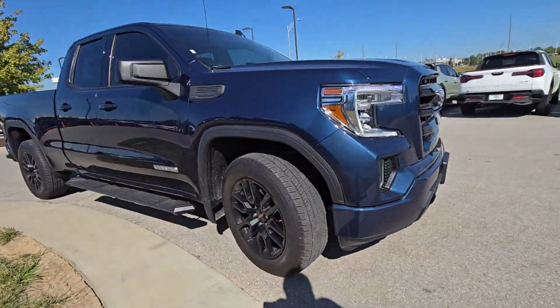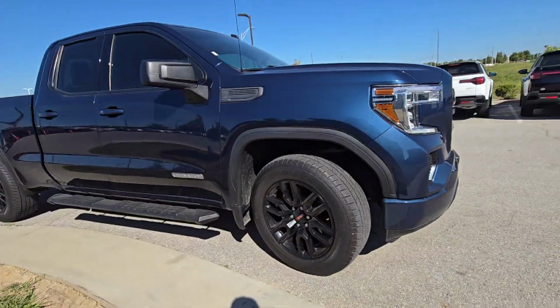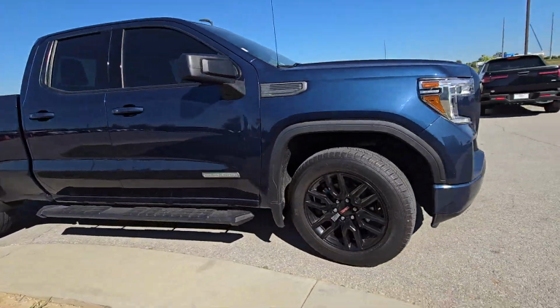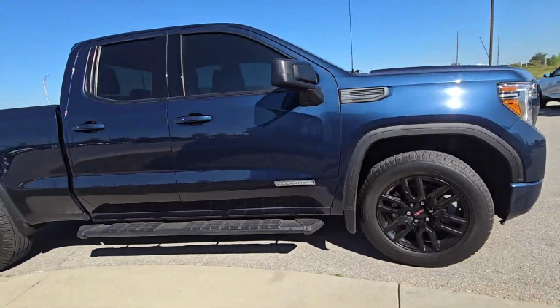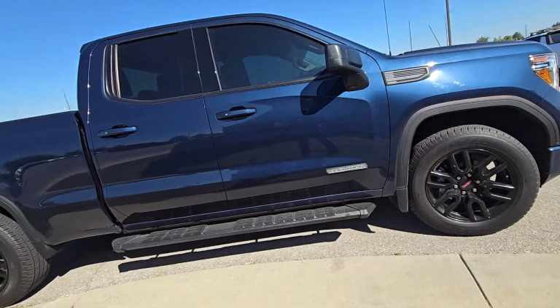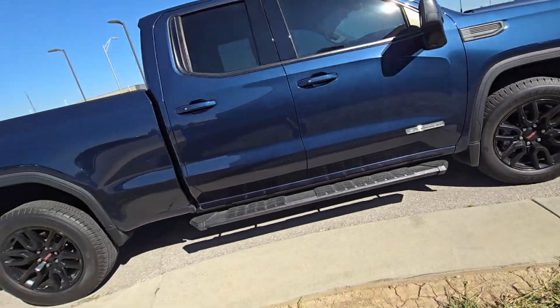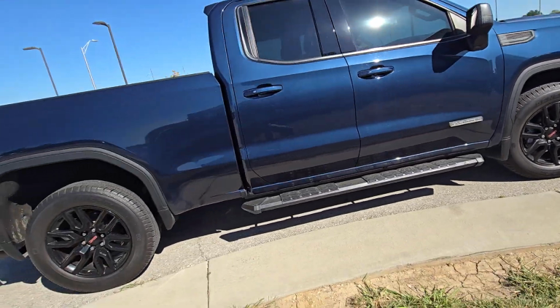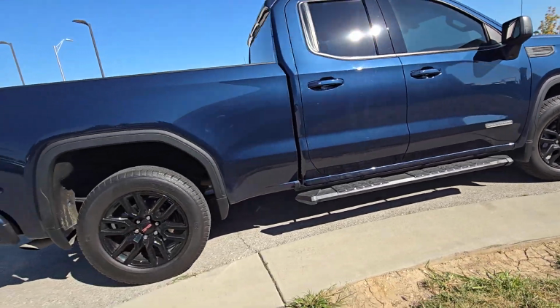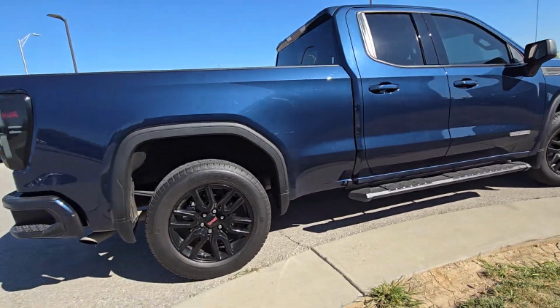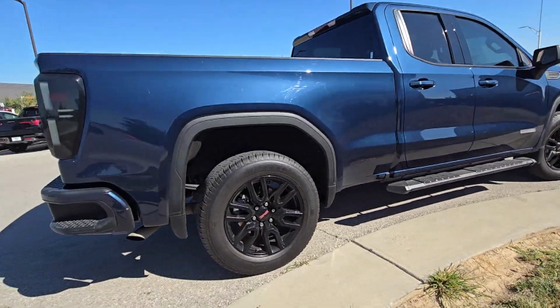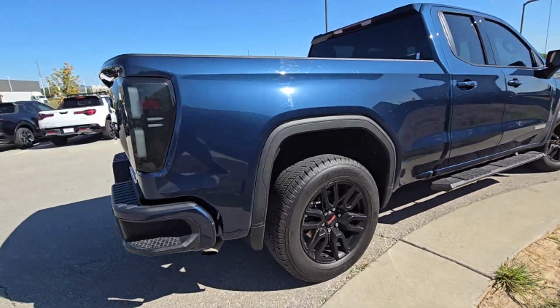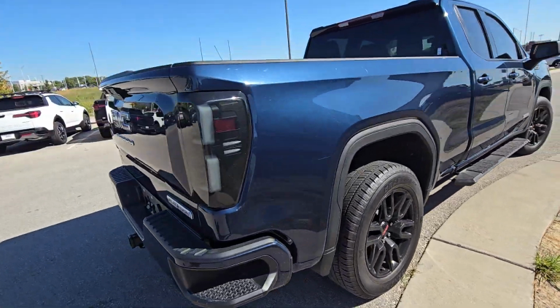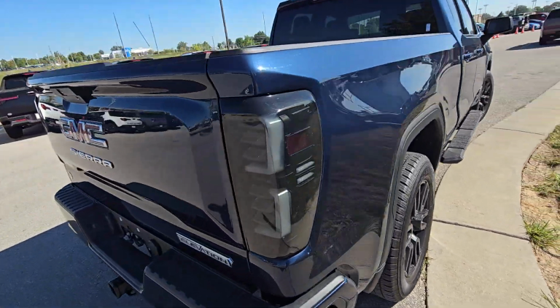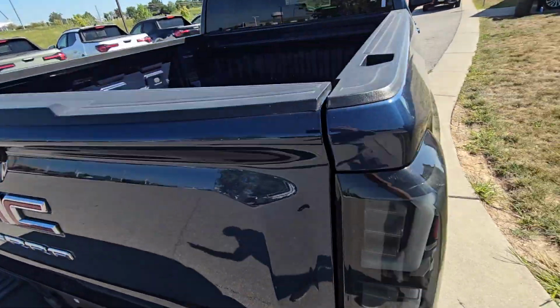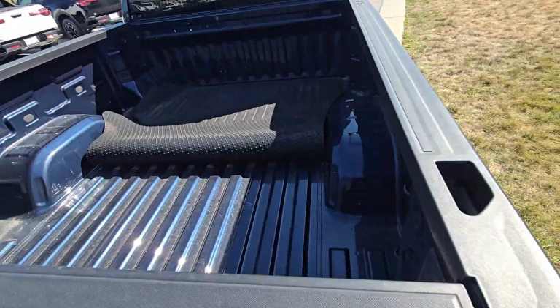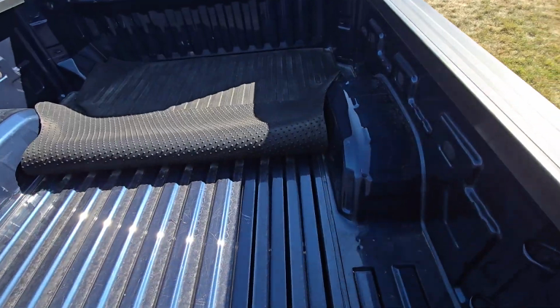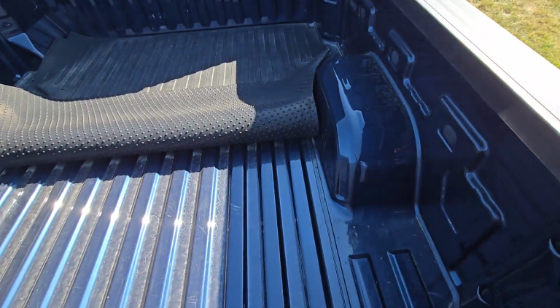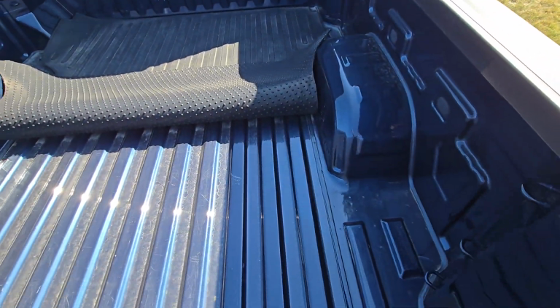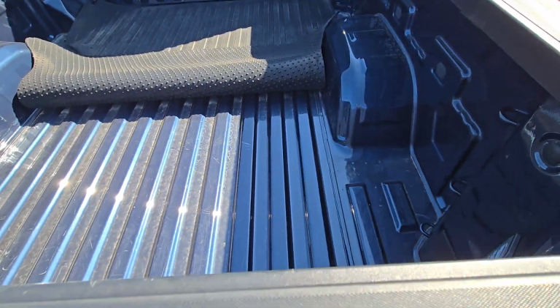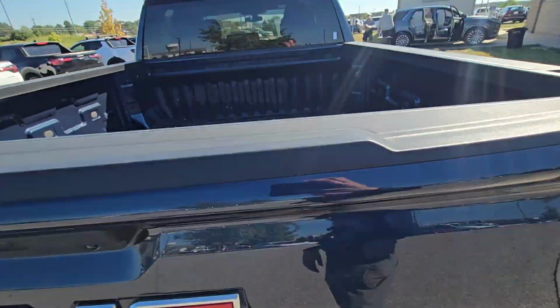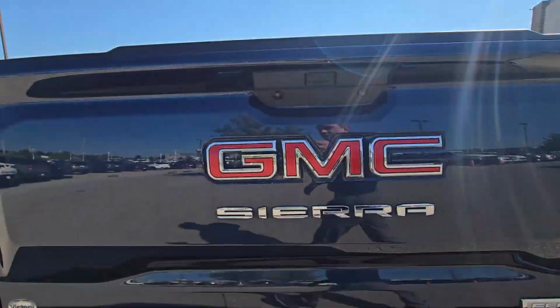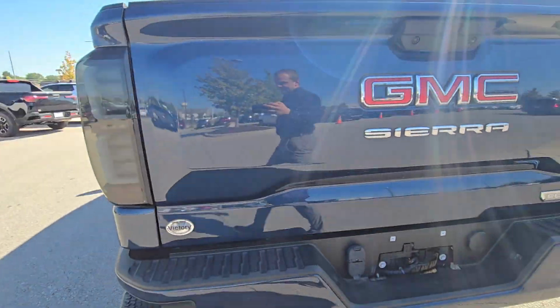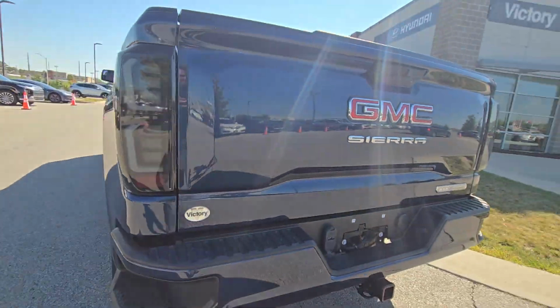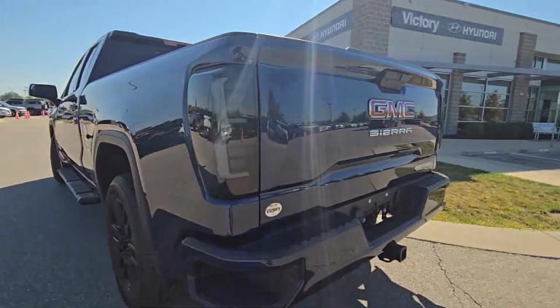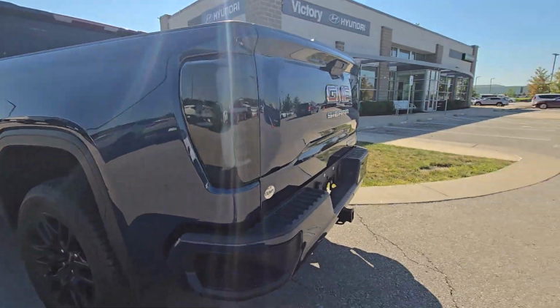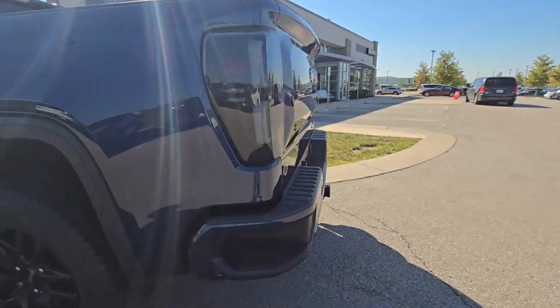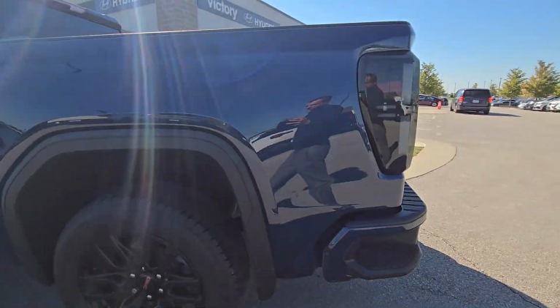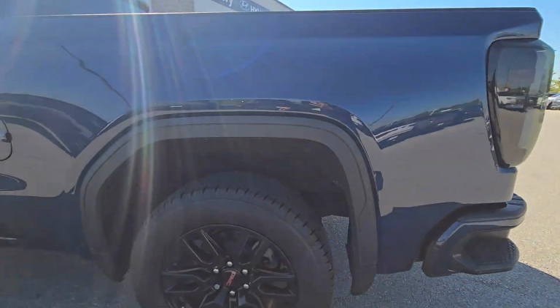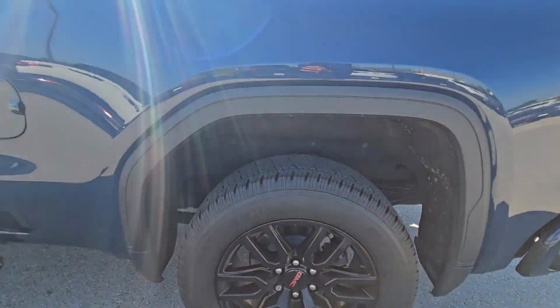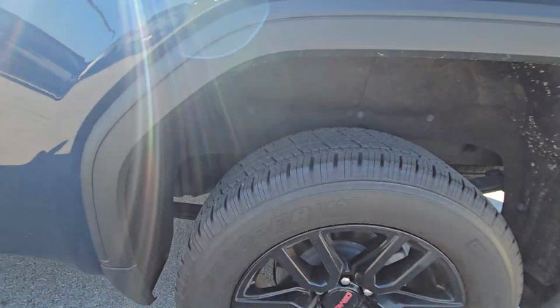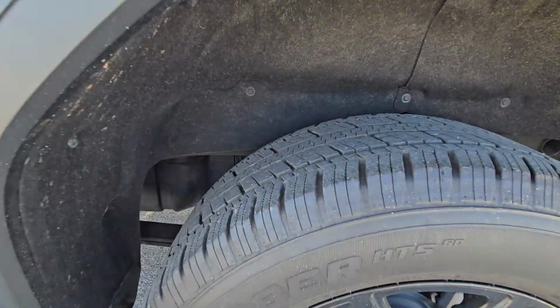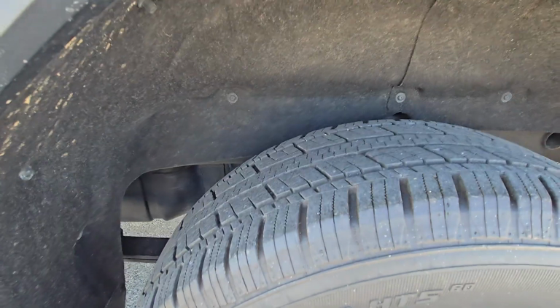Moving around the body, you can see there is not a scratch on it — it is practically new. Let me highlight the bed for you real quick. Barely used back there as well, and again, just moving around, I'm not seeing any dents or rust or anything like that, so fantastic.